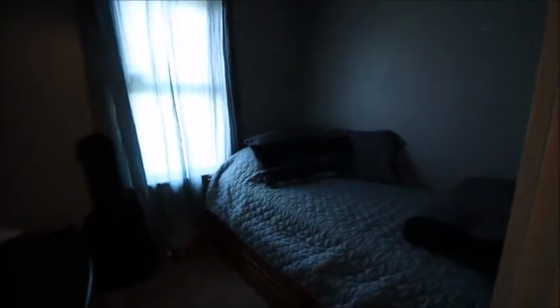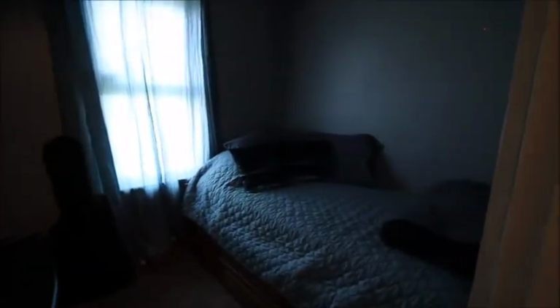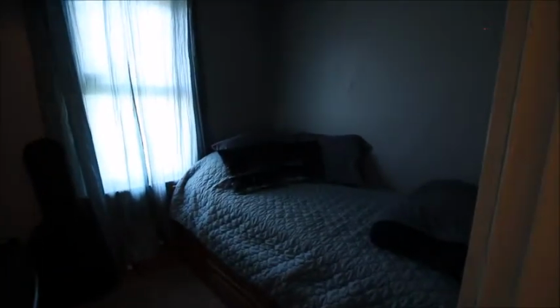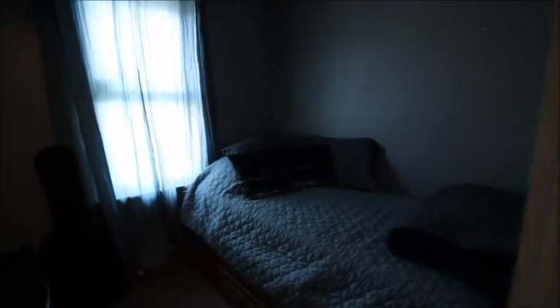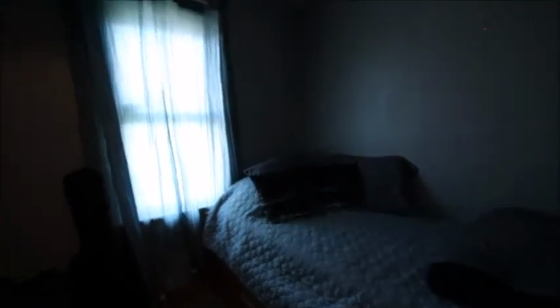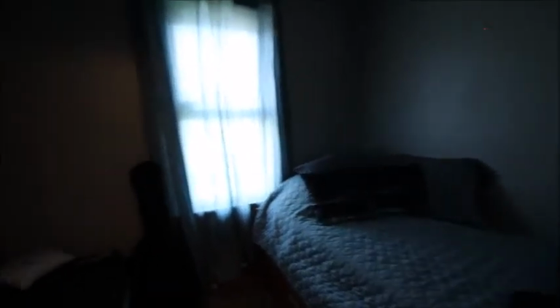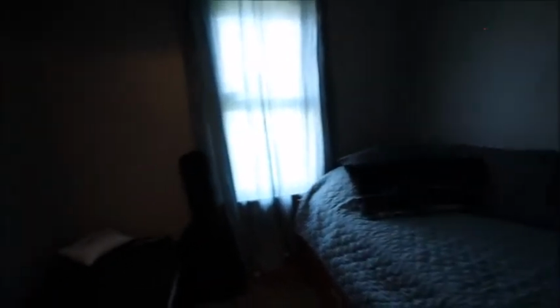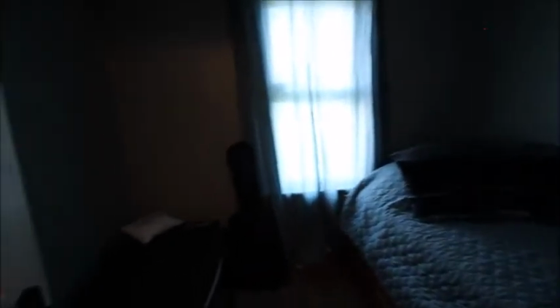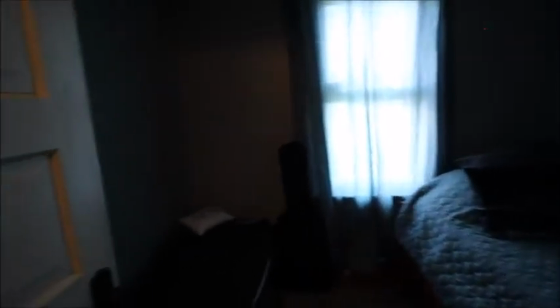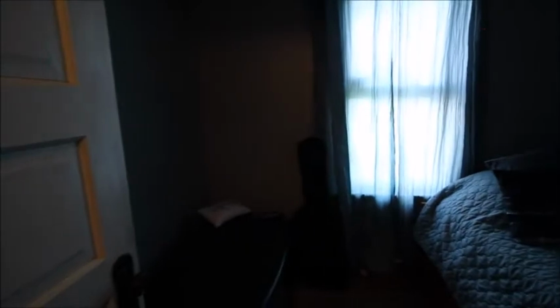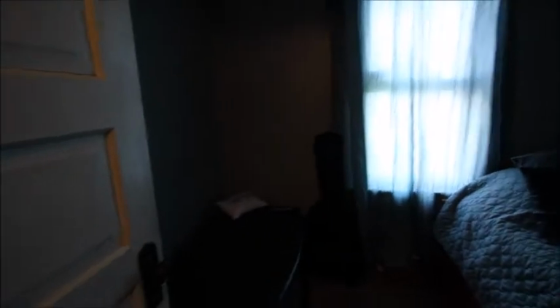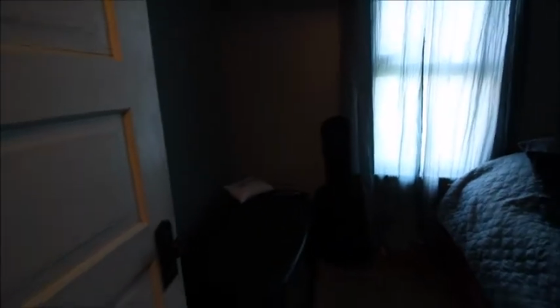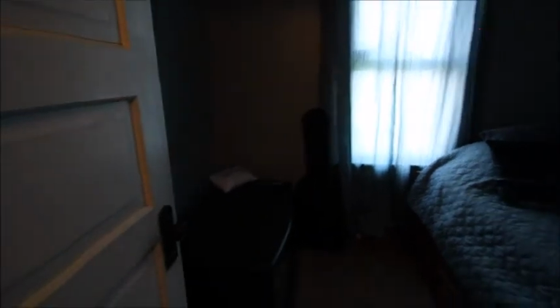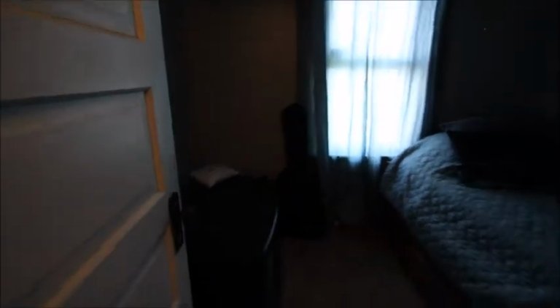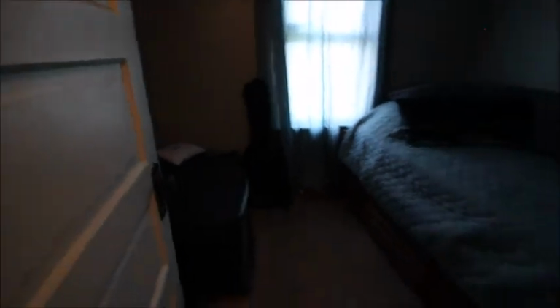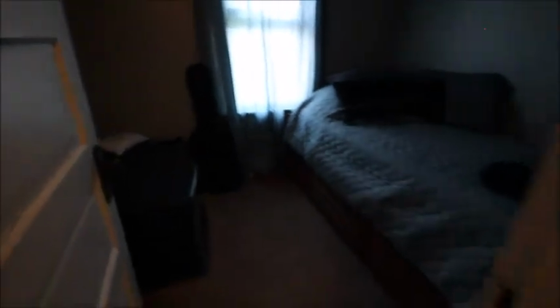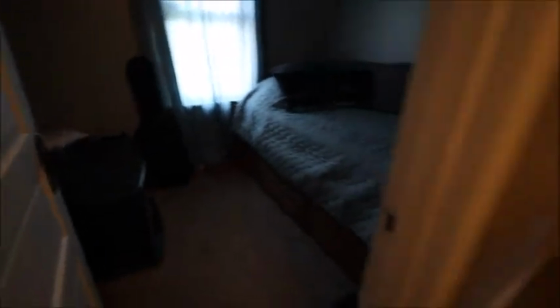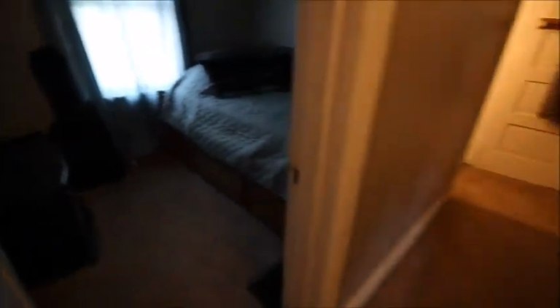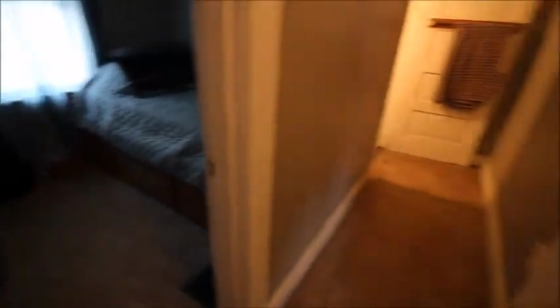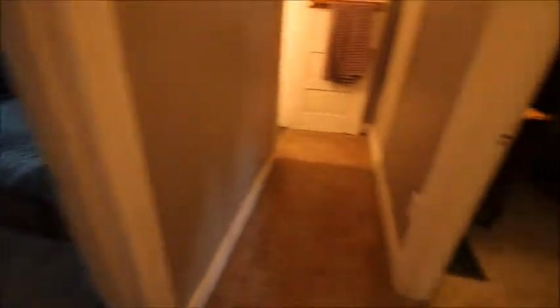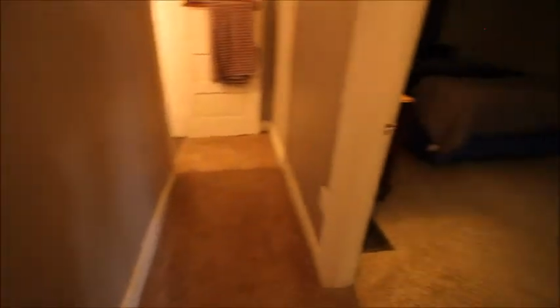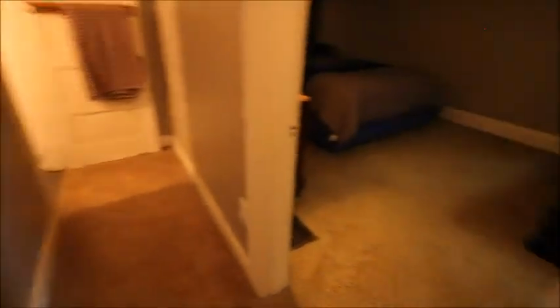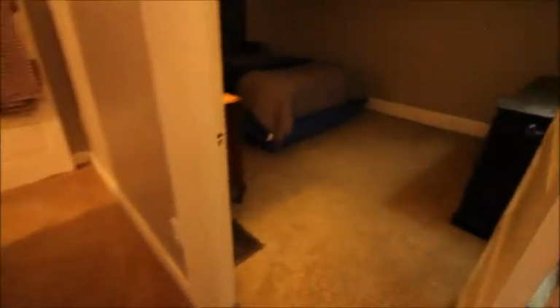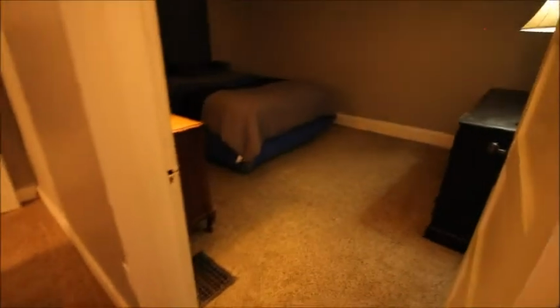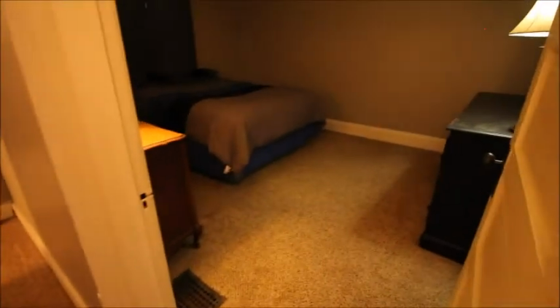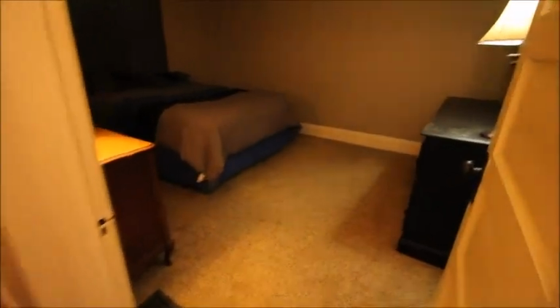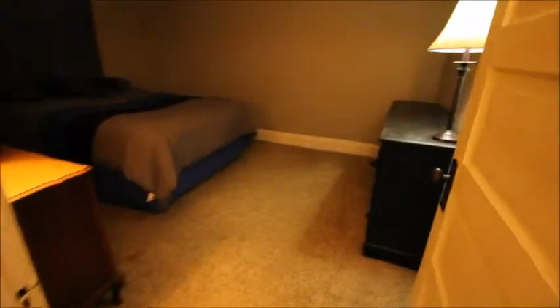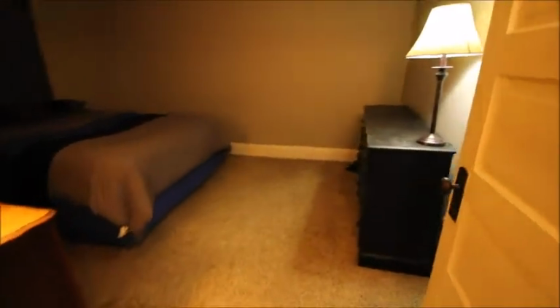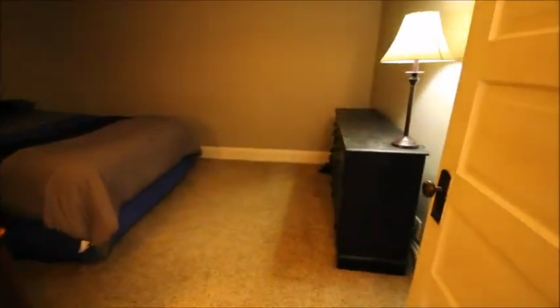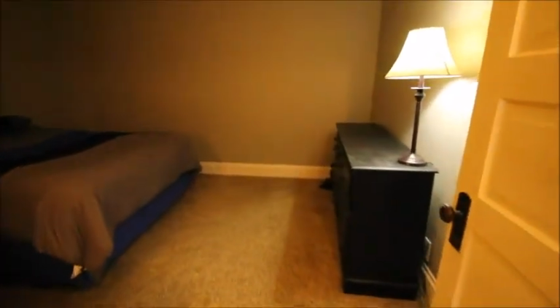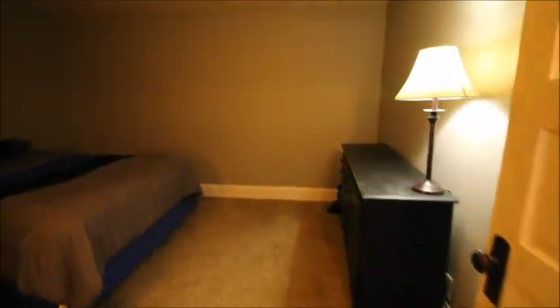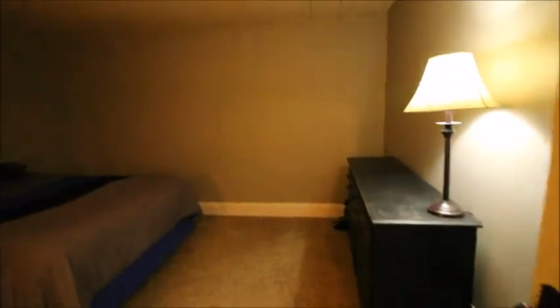This is going to be the second bedroom. And then across the hall would be the largest bedroom — you can see this room is a great size.